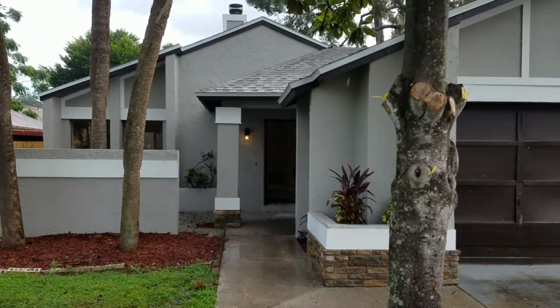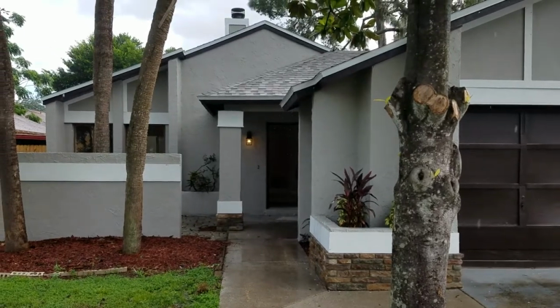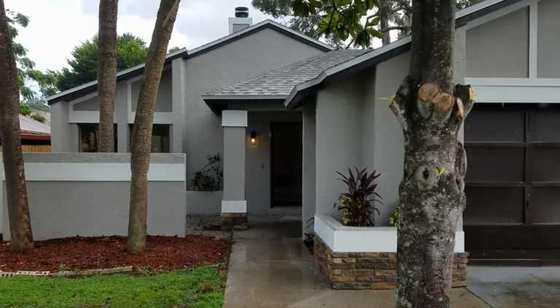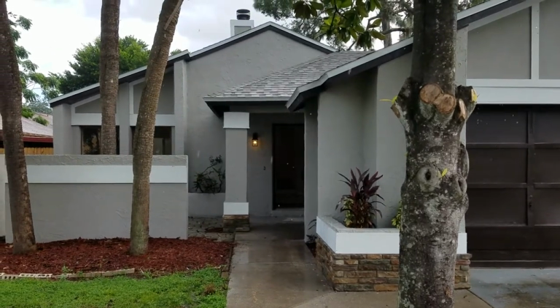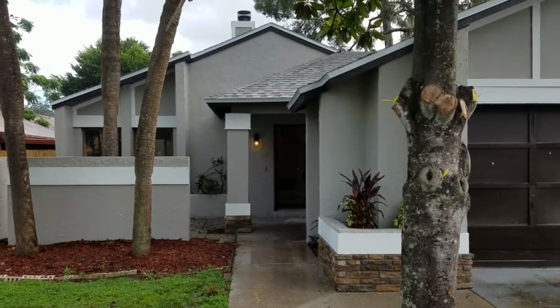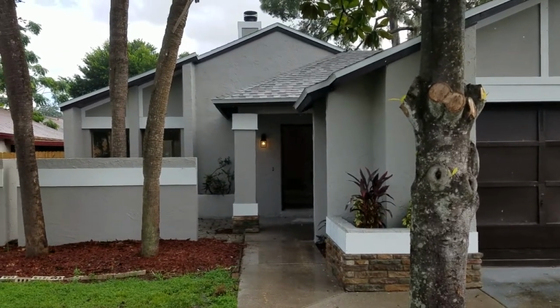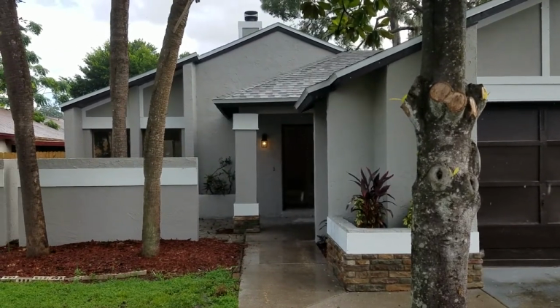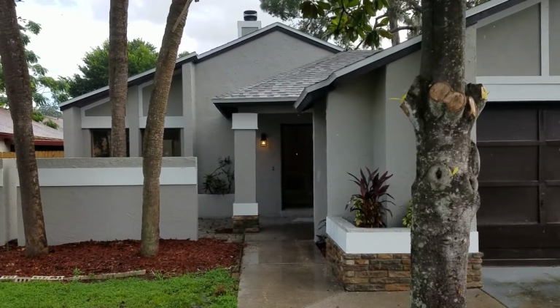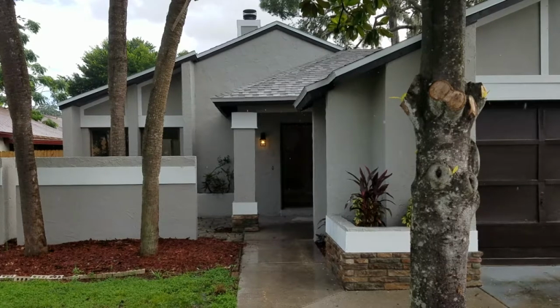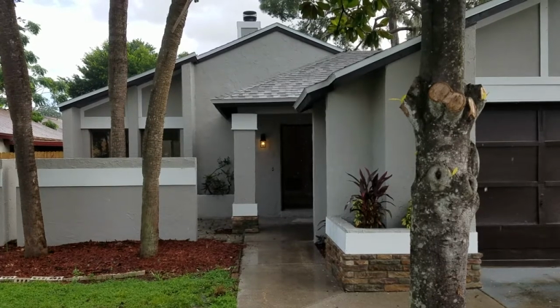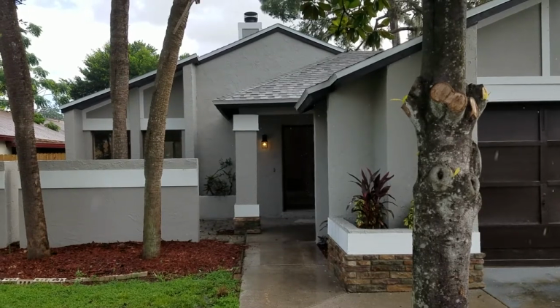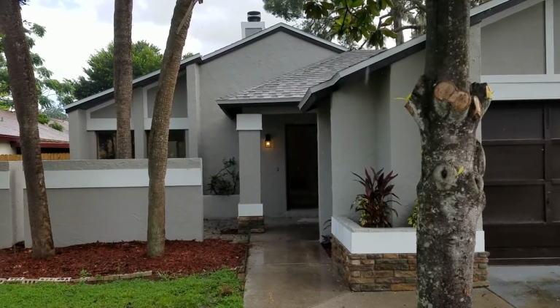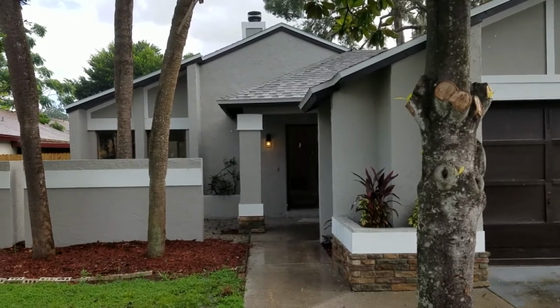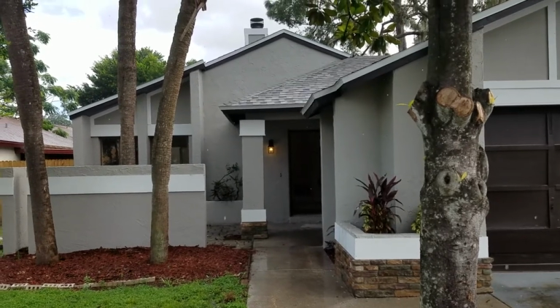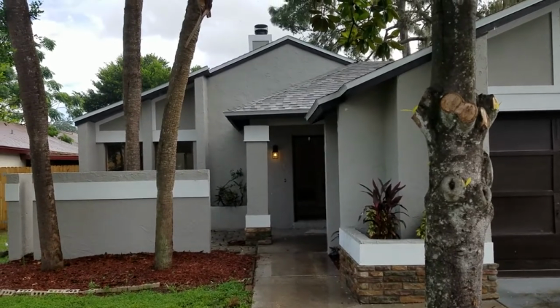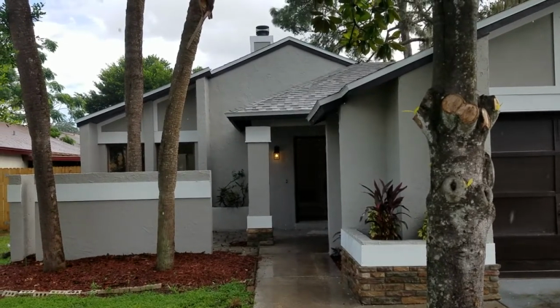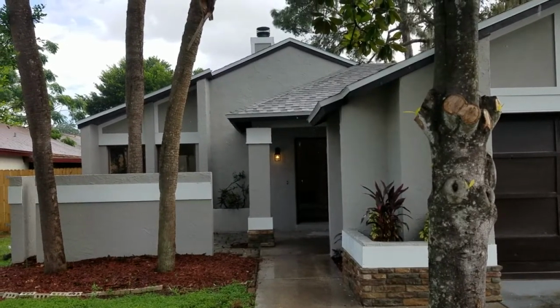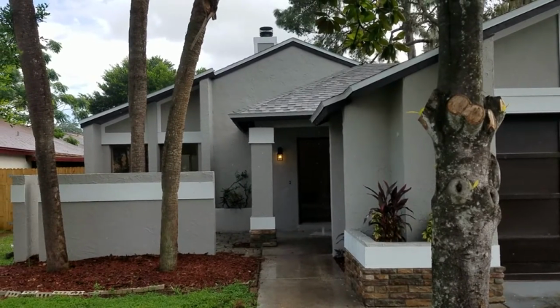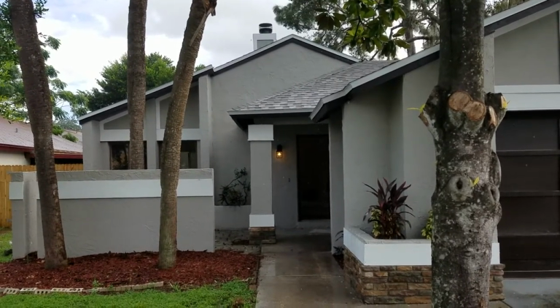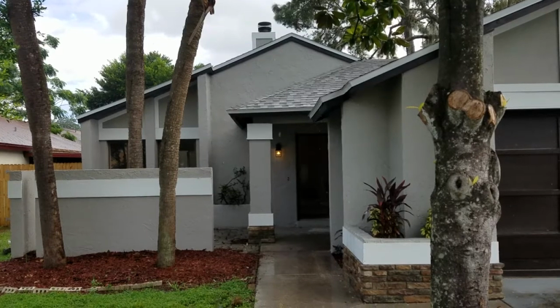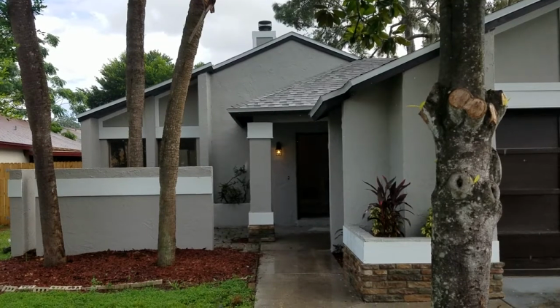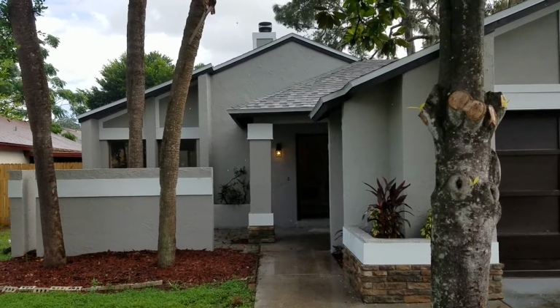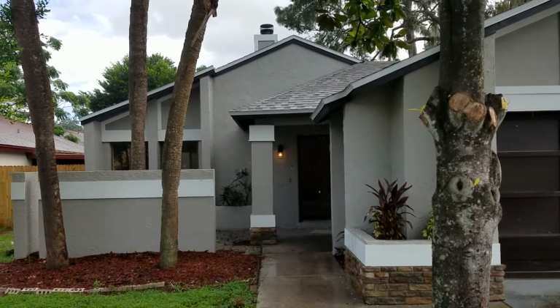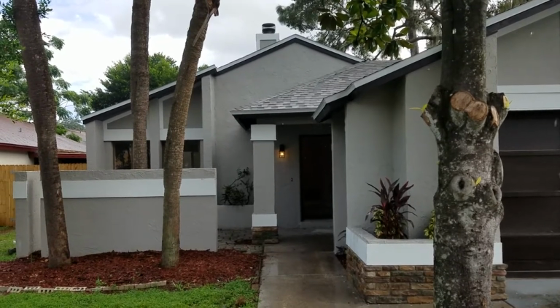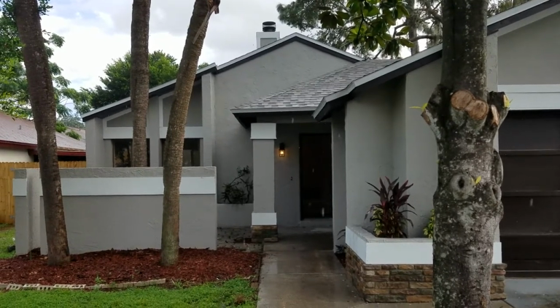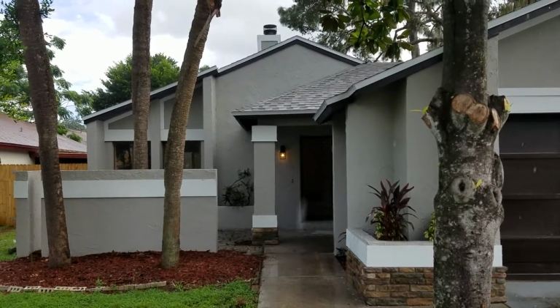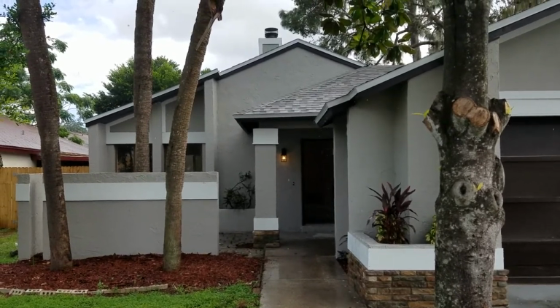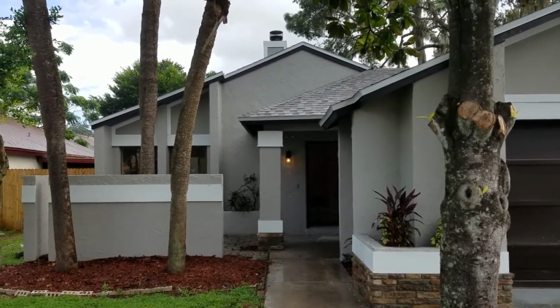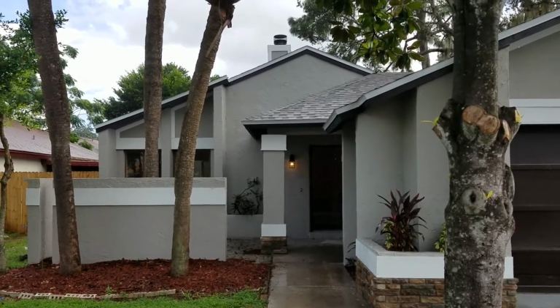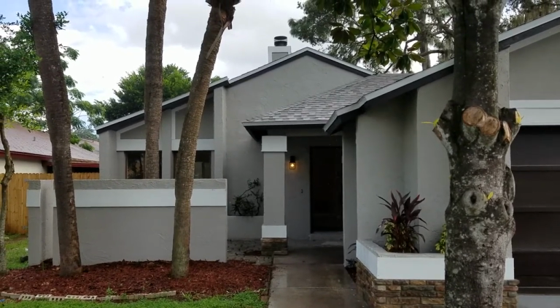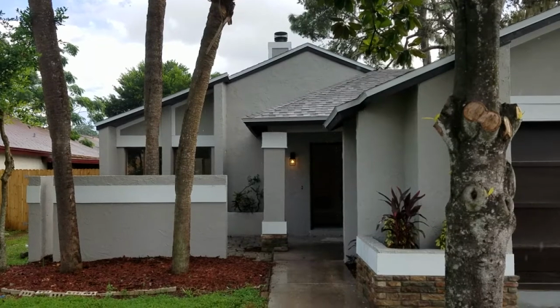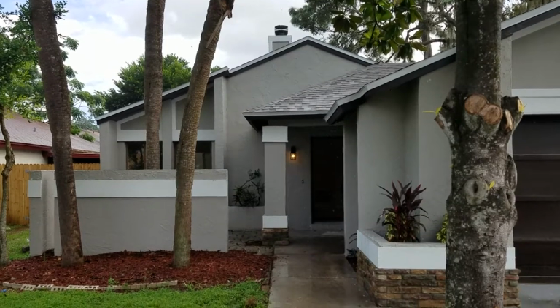It's September 23rd. This is RE-MAX Realtor Wes Garrison with the Garrison Brothers, and we are here at 2447 Atrium Circle, Orlando, Florida 32808, in the subdivision Atriums at Silver Pines.